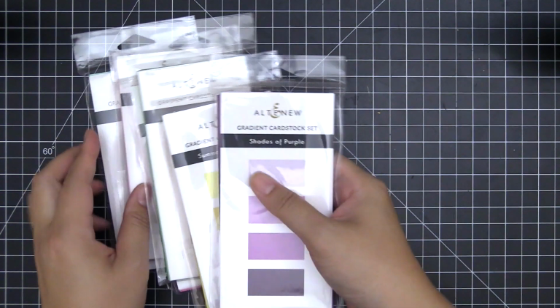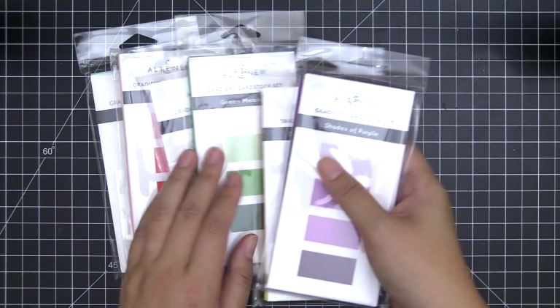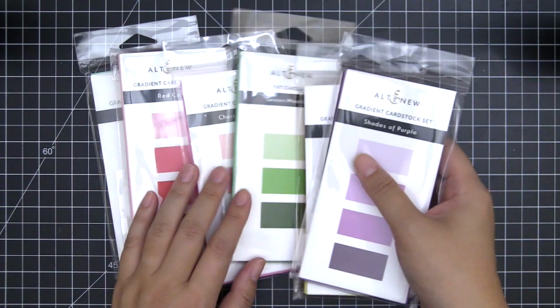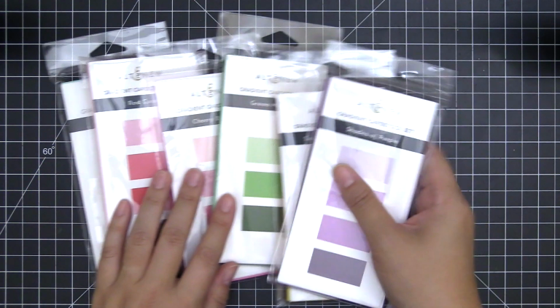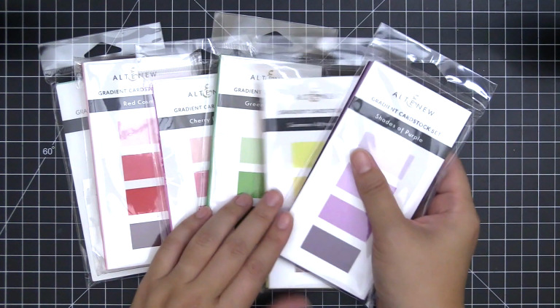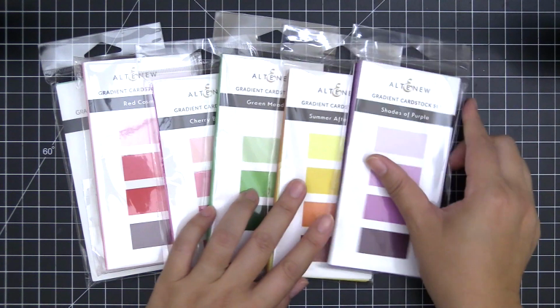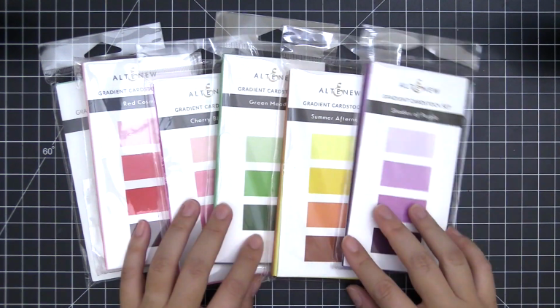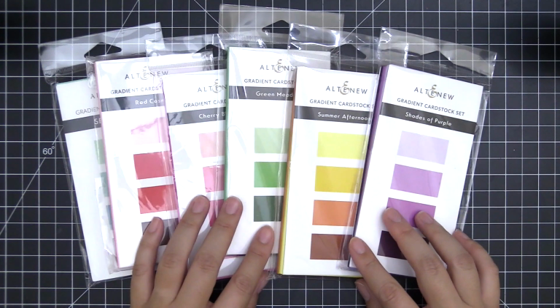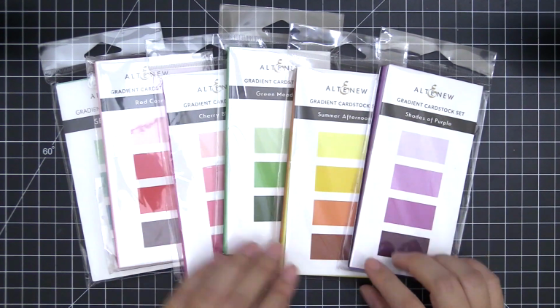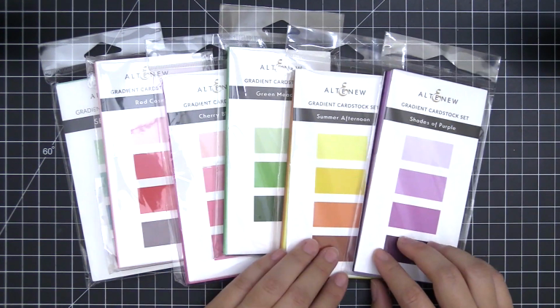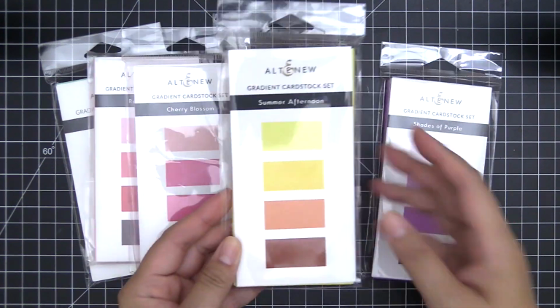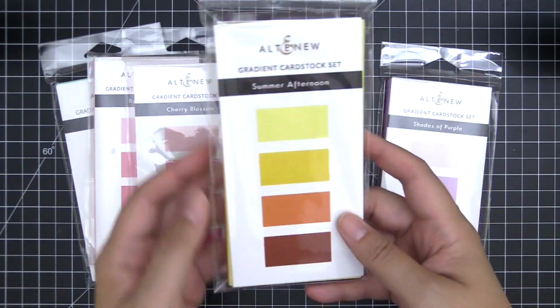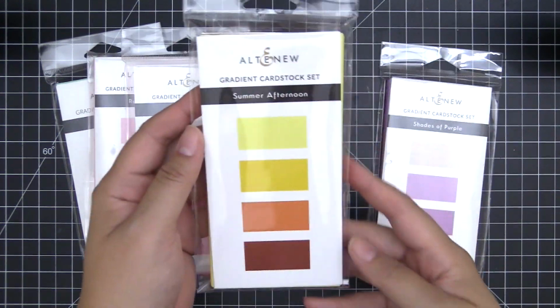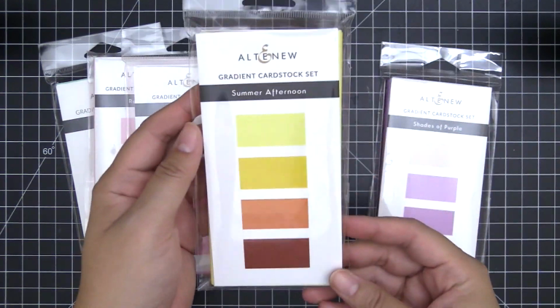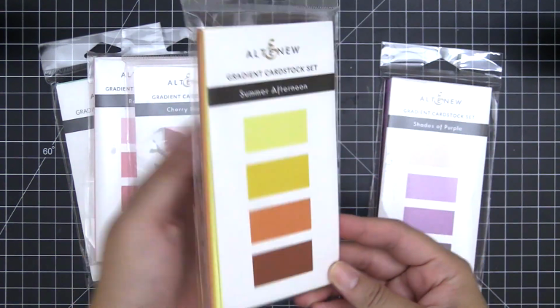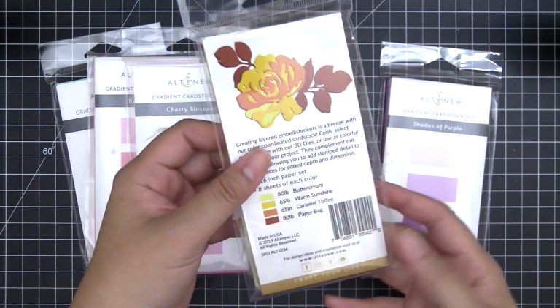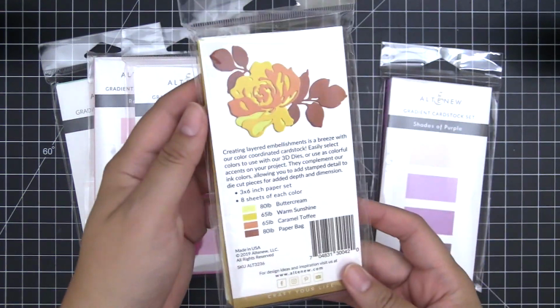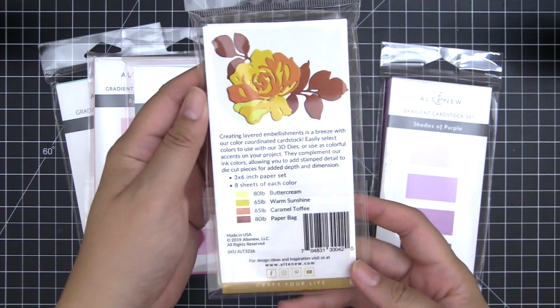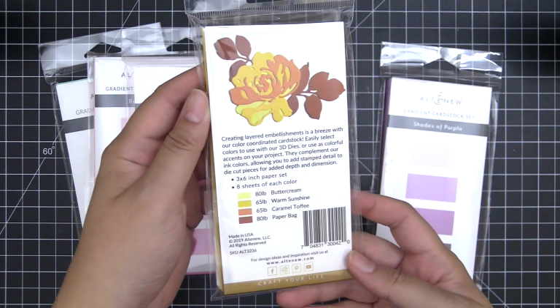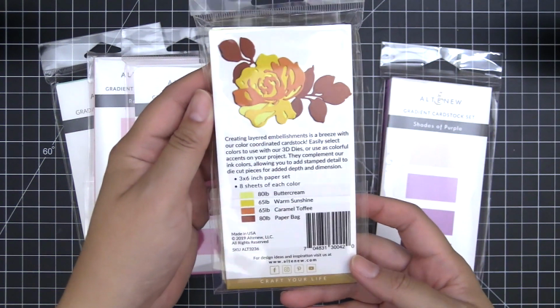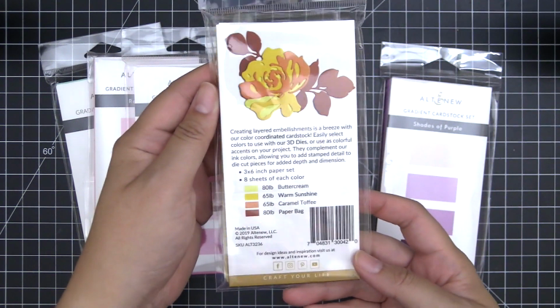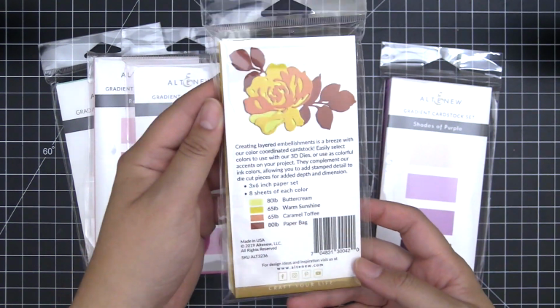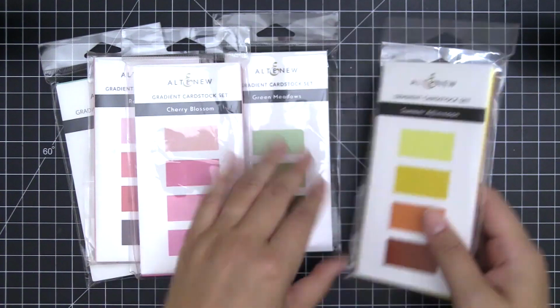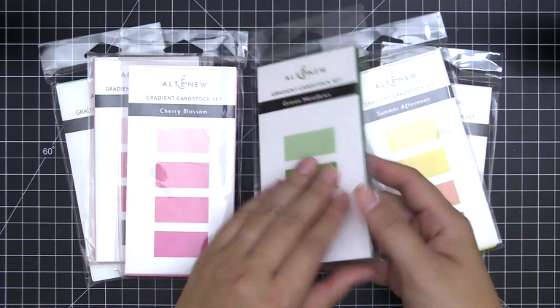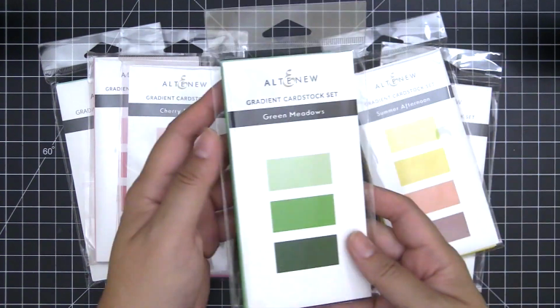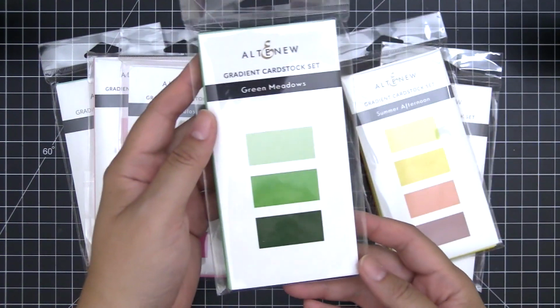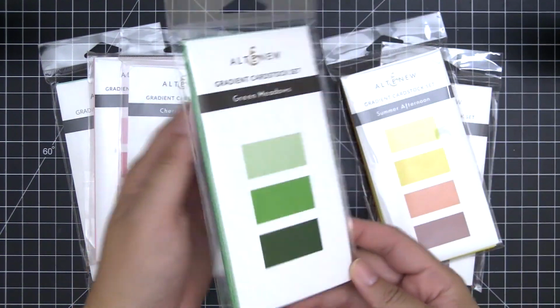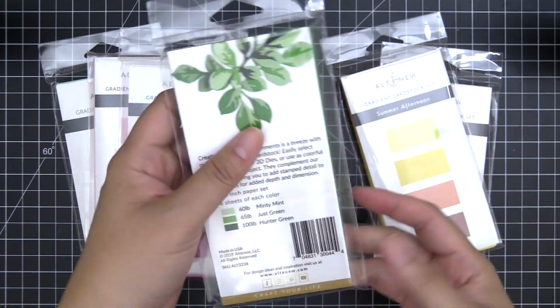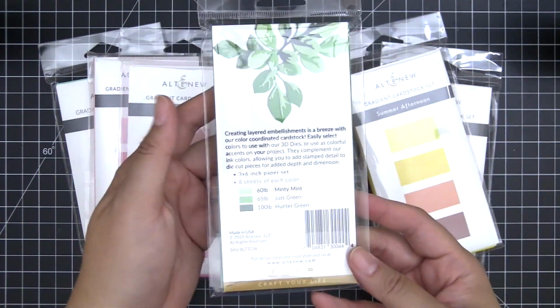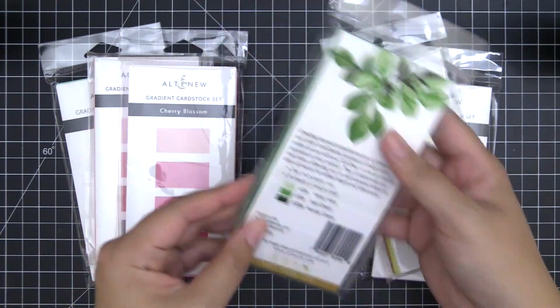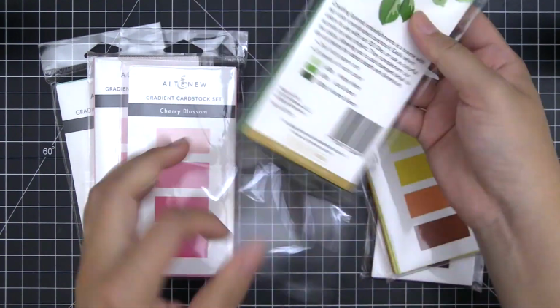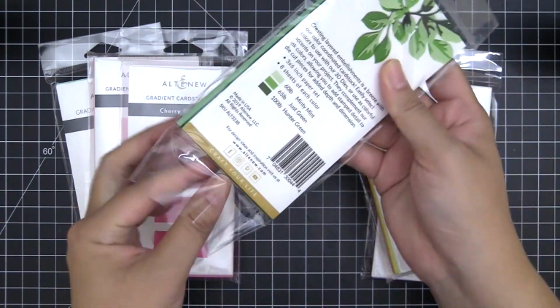Introducing Gradient Cardstocks from Altenew. Our Gradient Cardstocks are uniquely created to accompany our layering dies and our mini Blossom die cutting machine.